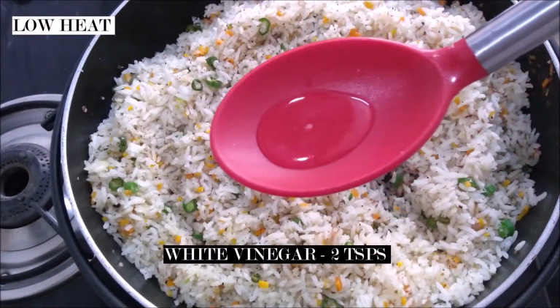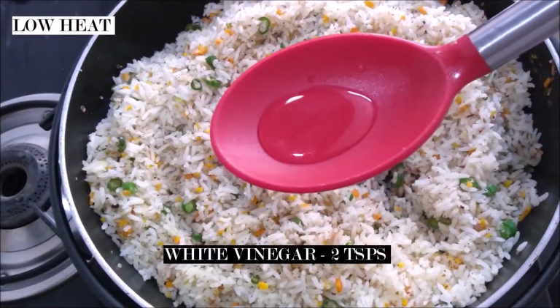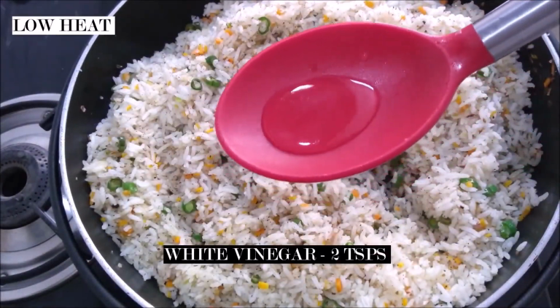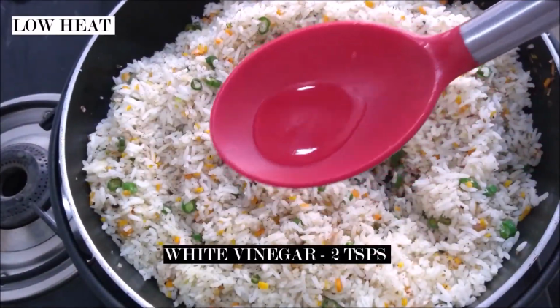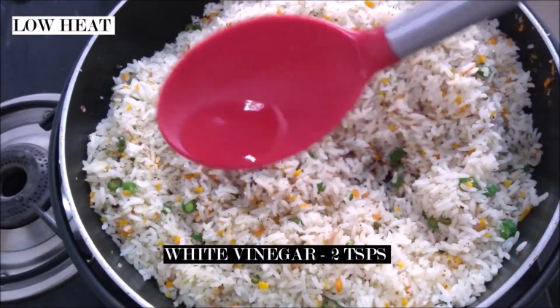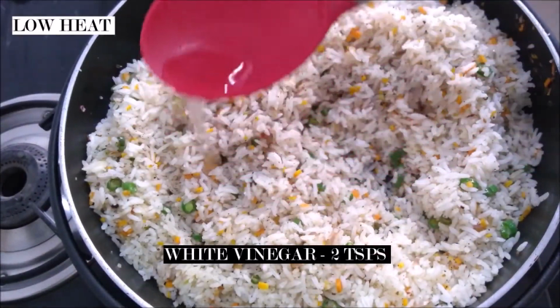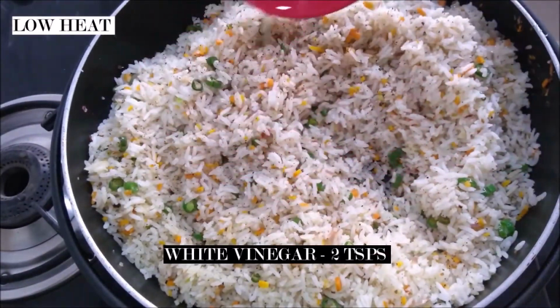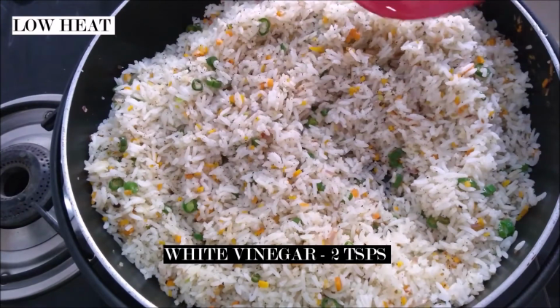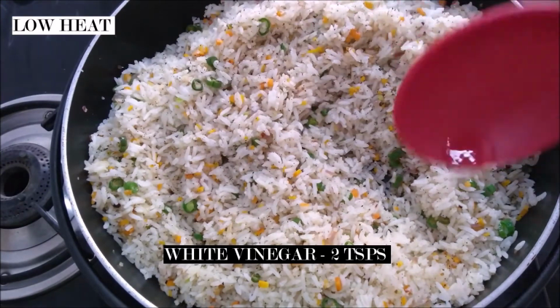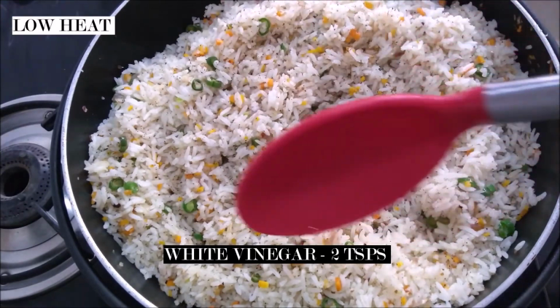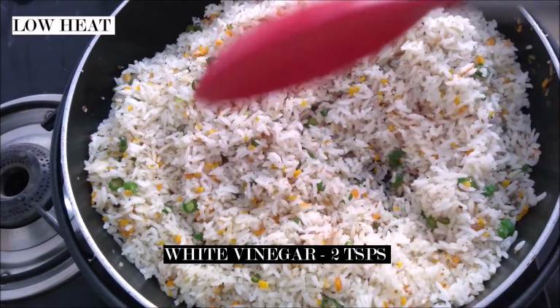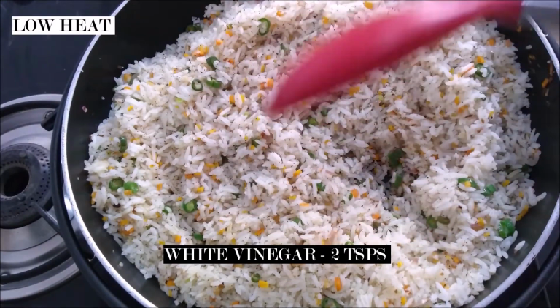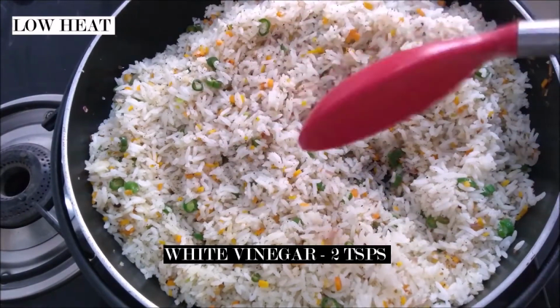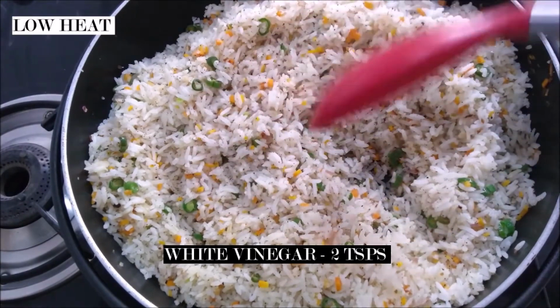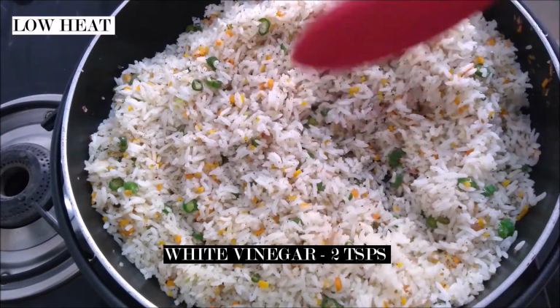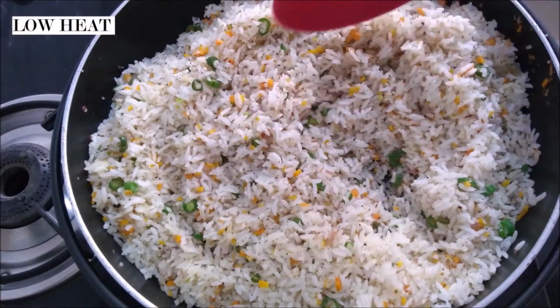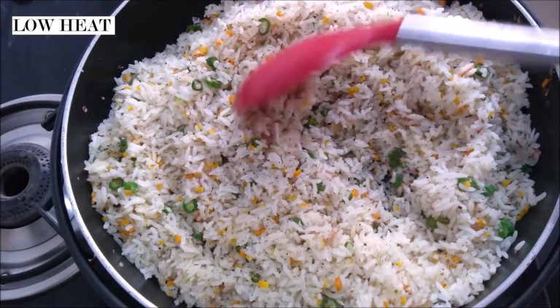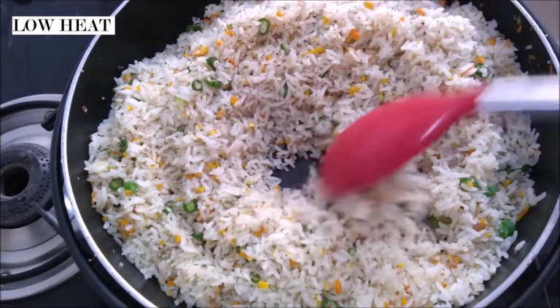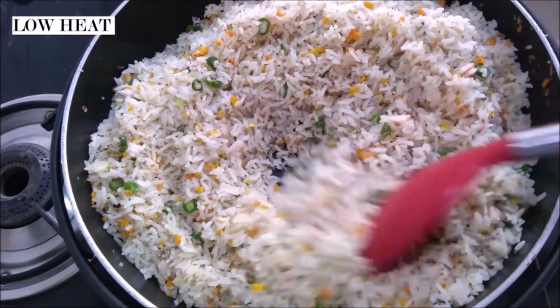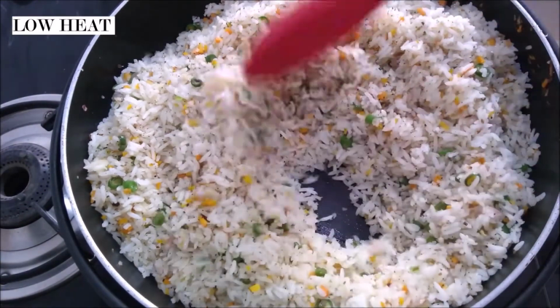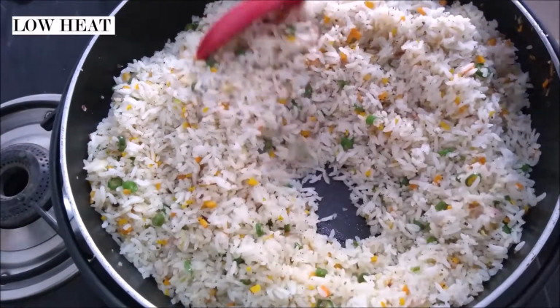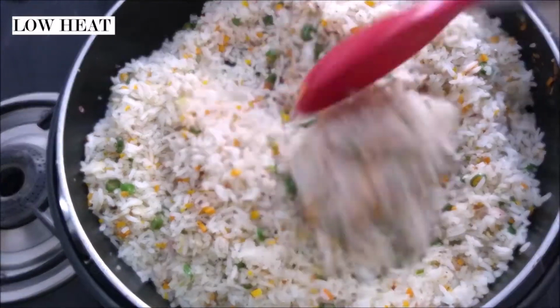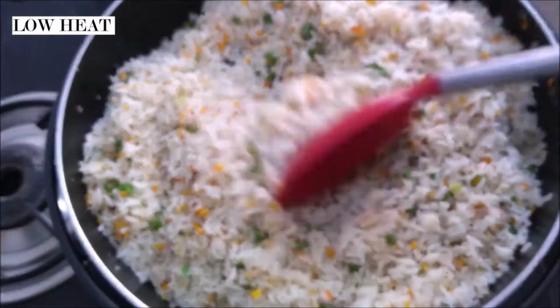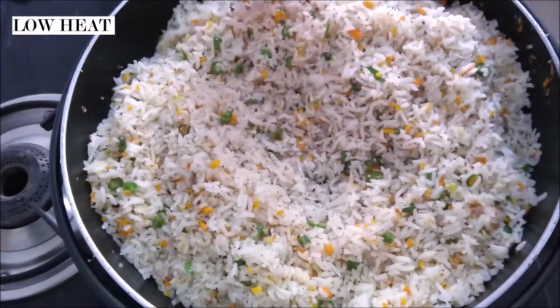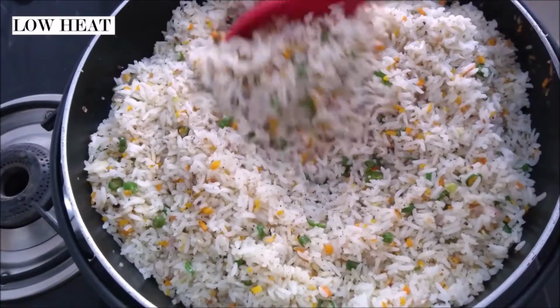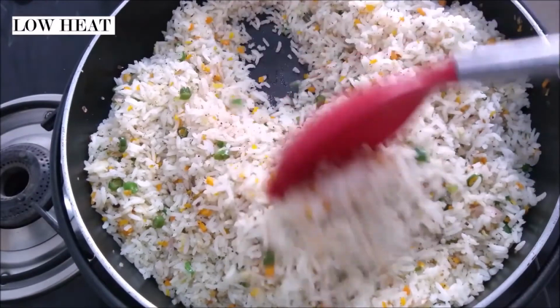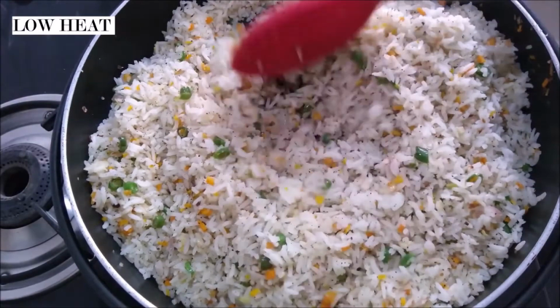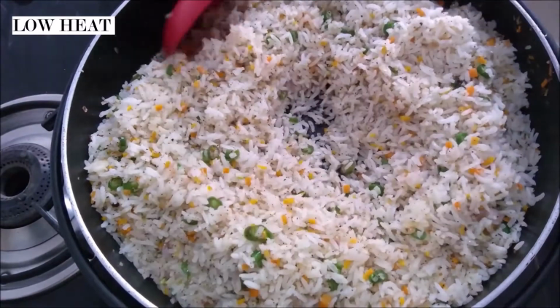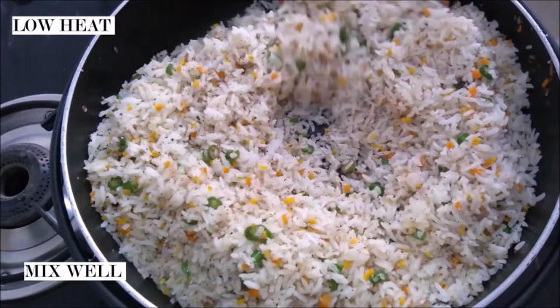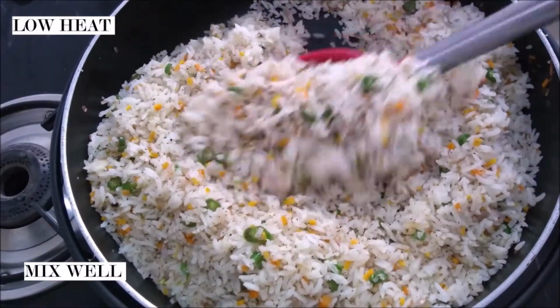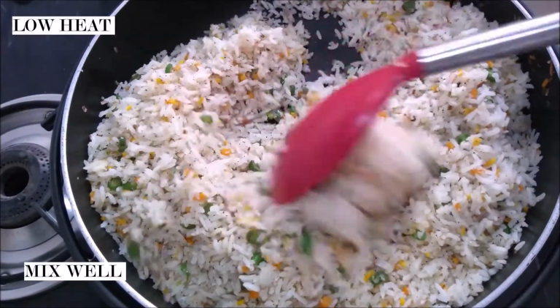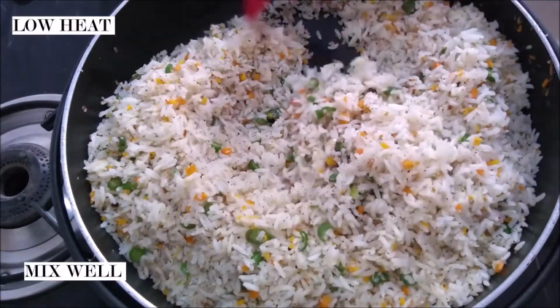Now I'm adding two teaspoons of white vinegar. Vinegar is going to balance out the flavors in my dish and also add a tang to it.